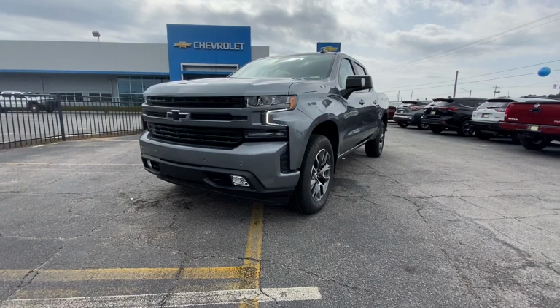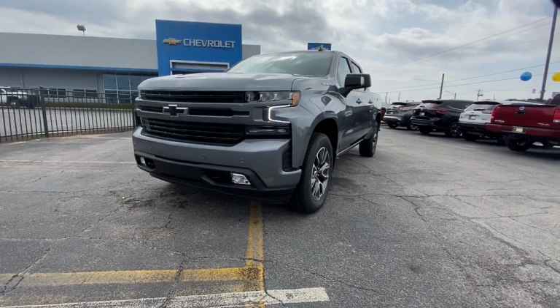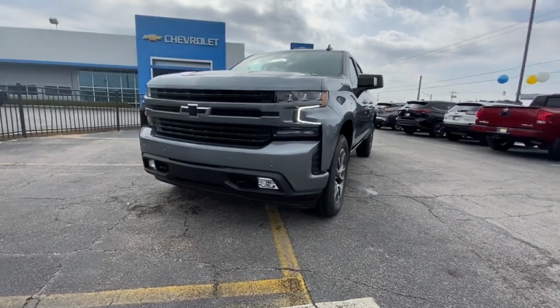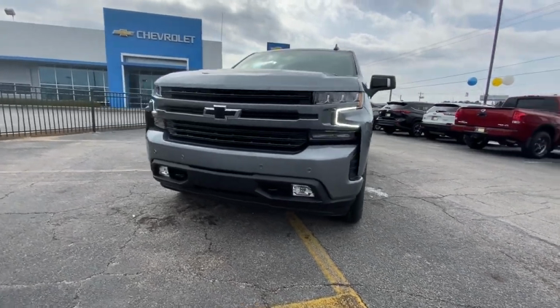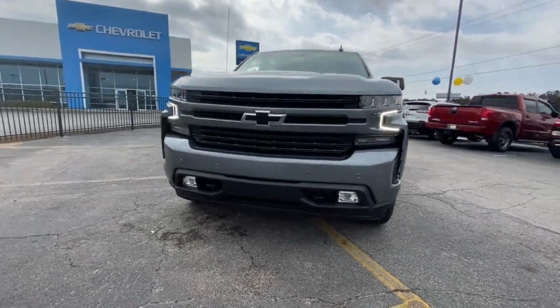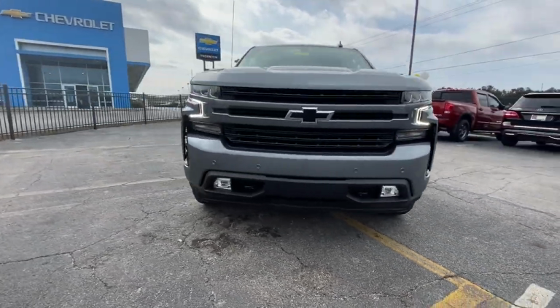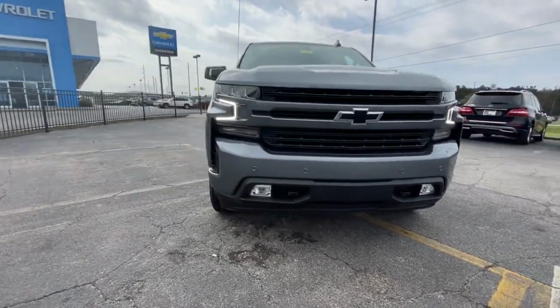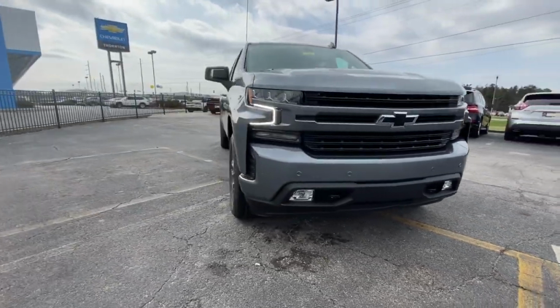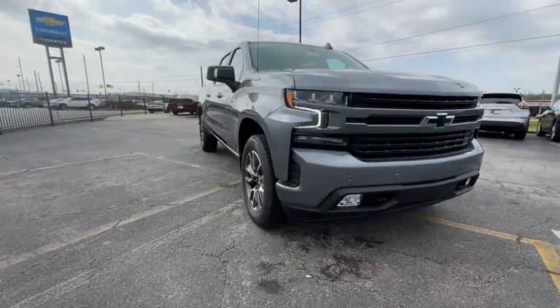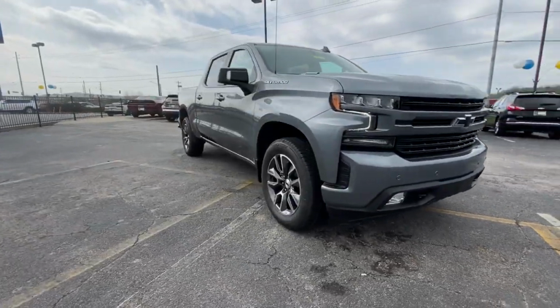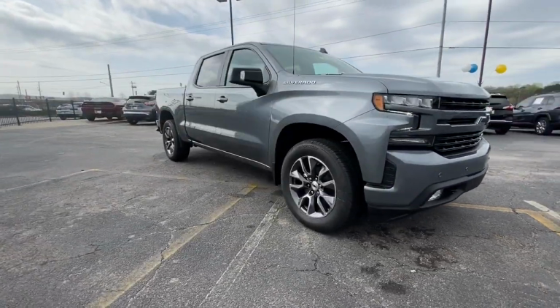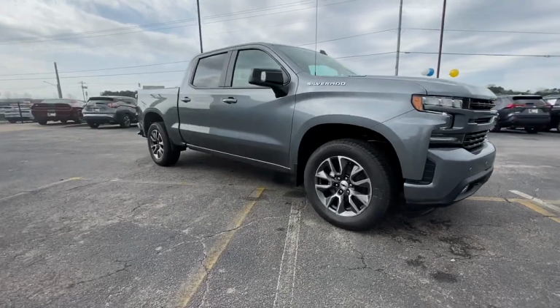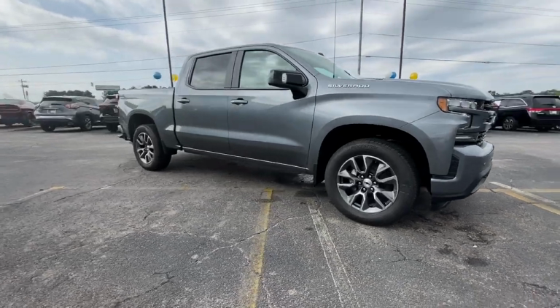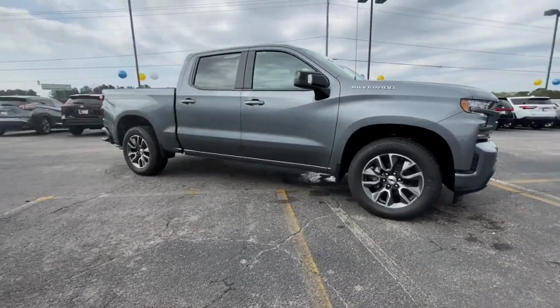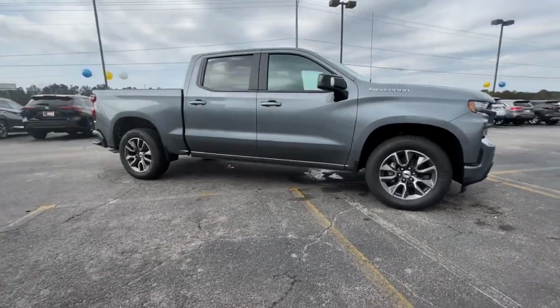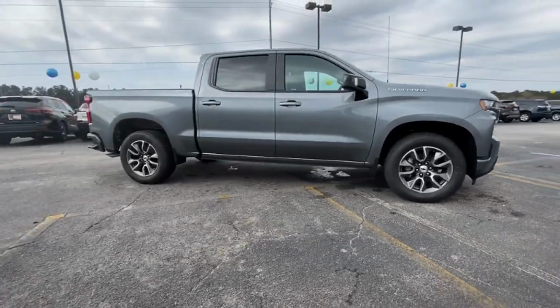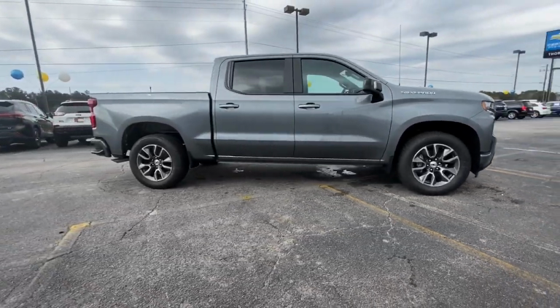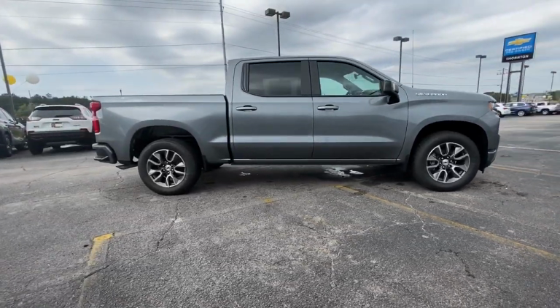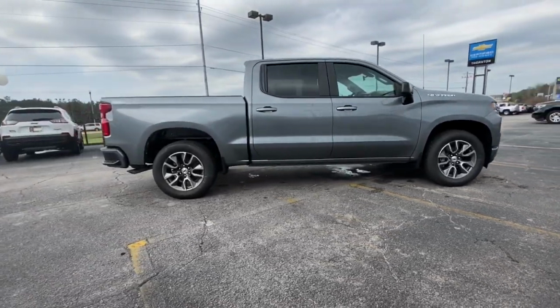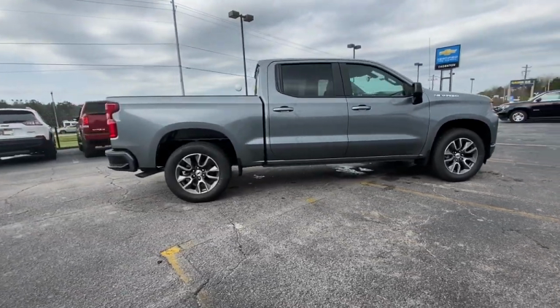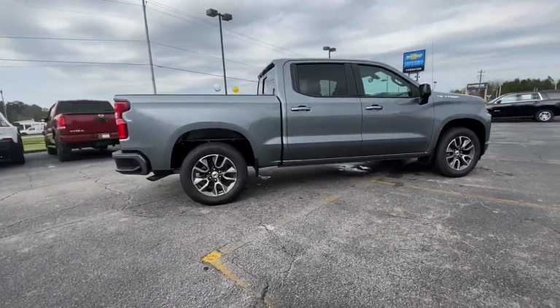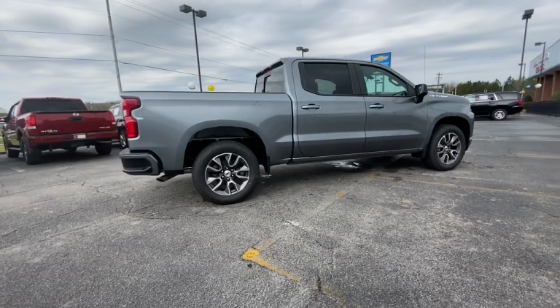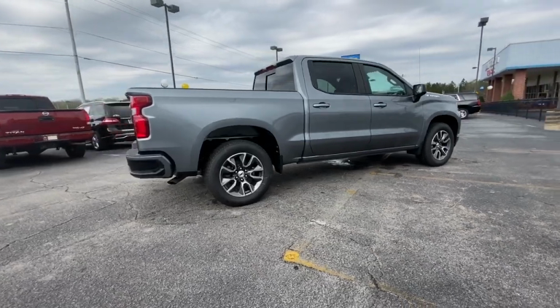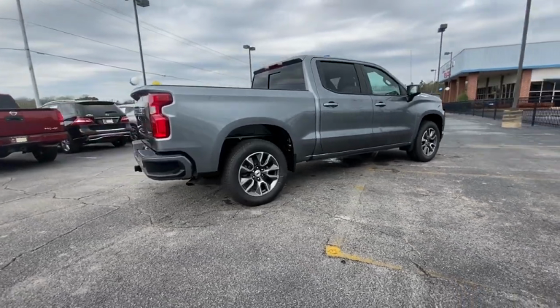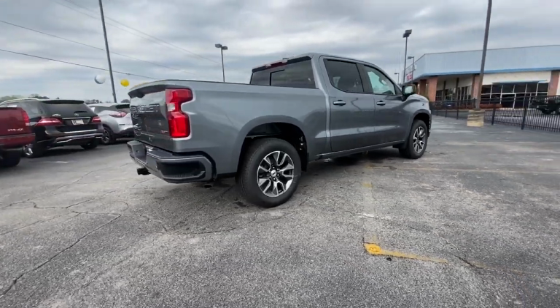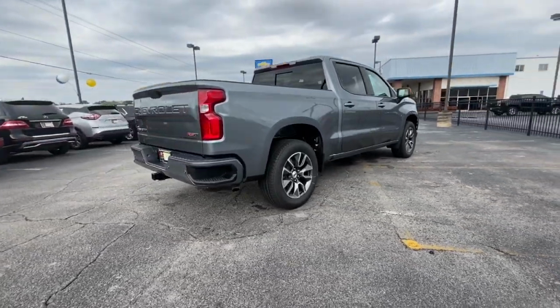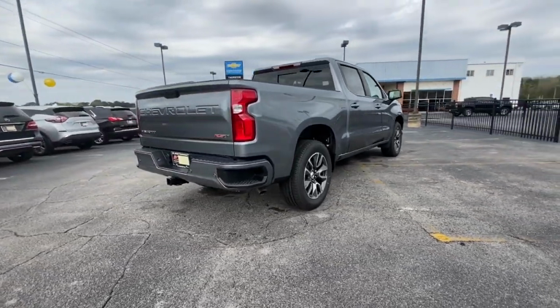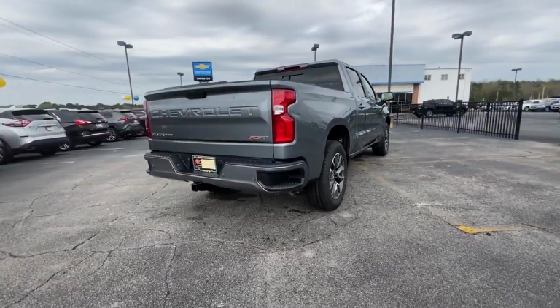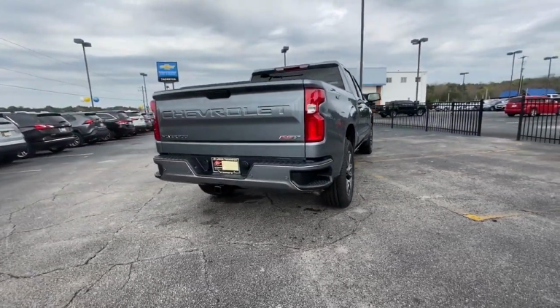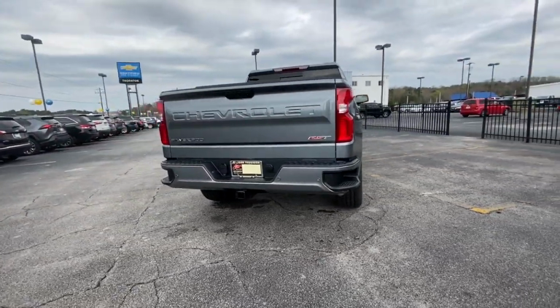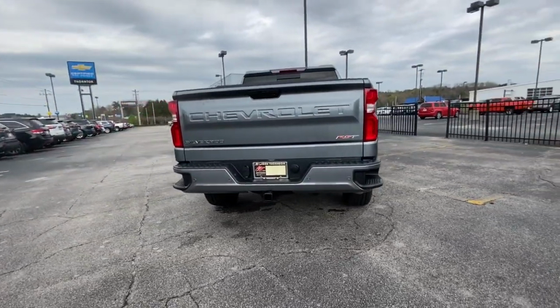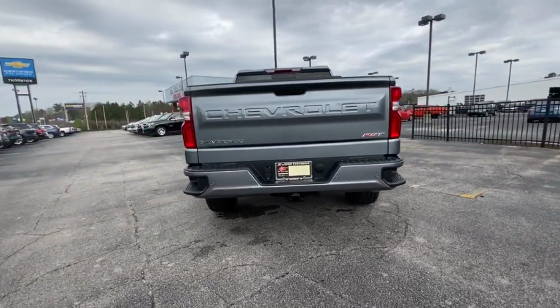Picture yourself in the 2021 Chevrolet Silverado 1500. The smooth-riding Silverado 1500 delivers rugged strength, a quiet and spacious cabin, agile handling, and technology that keeps you connected.